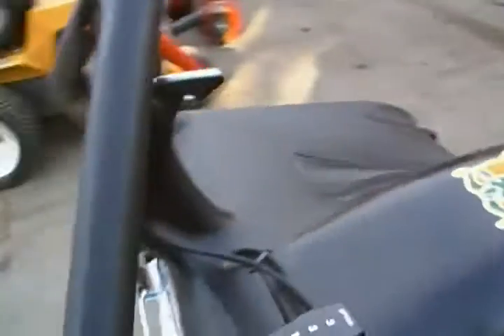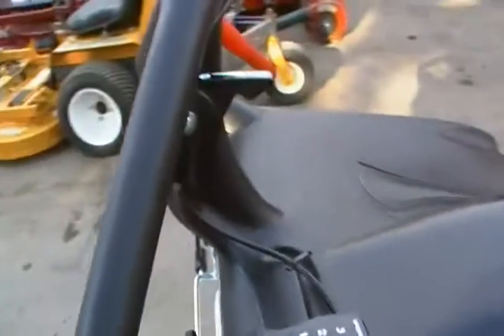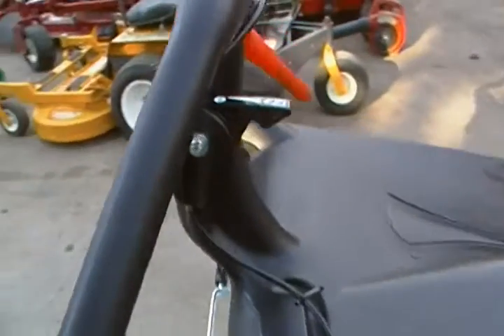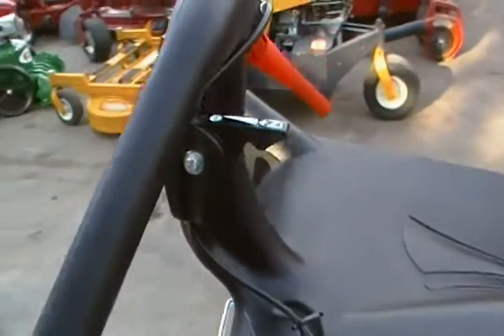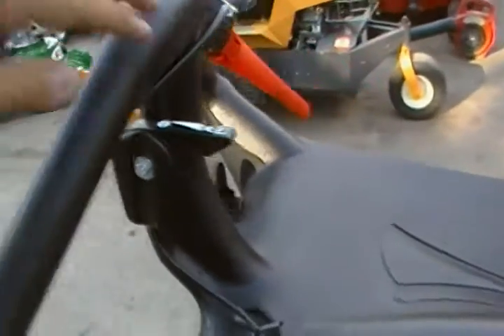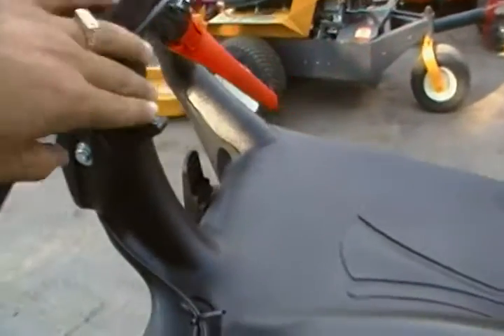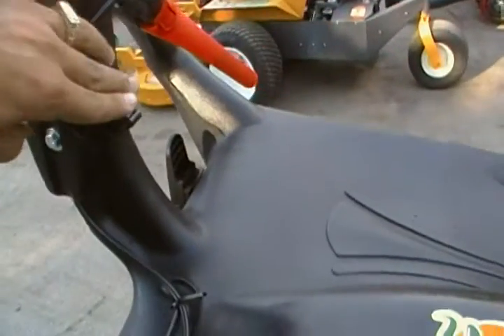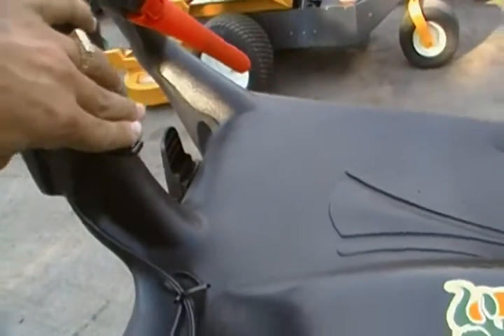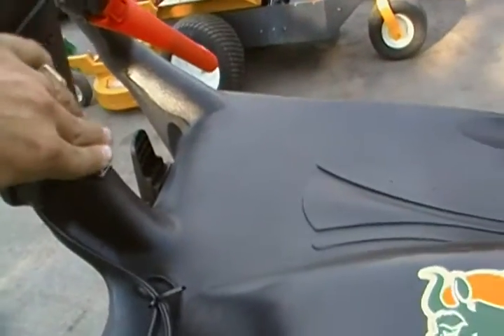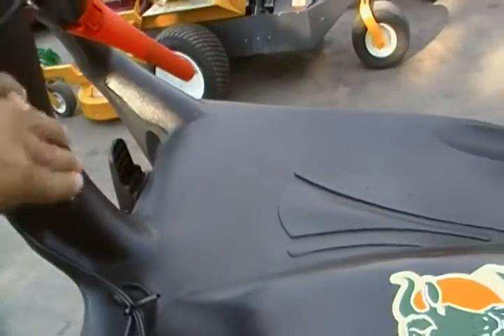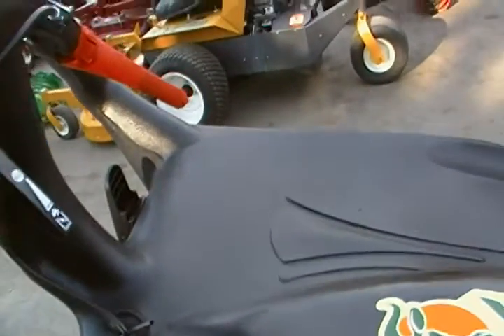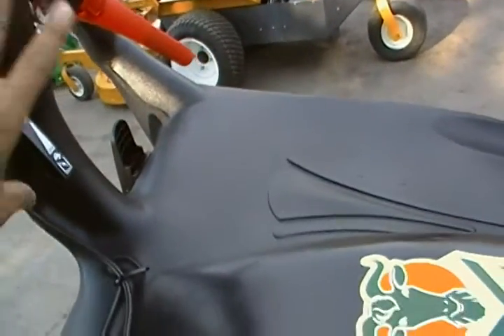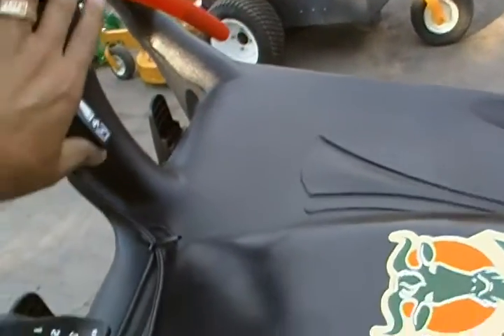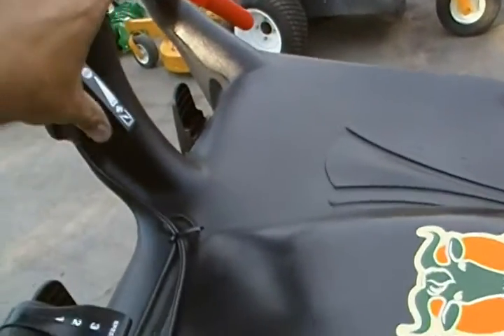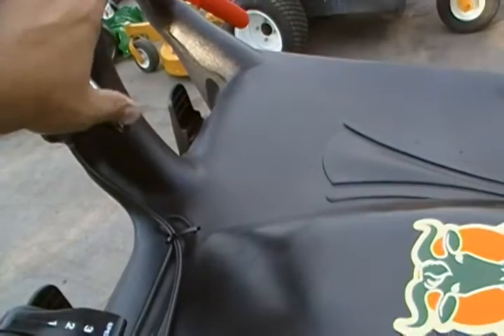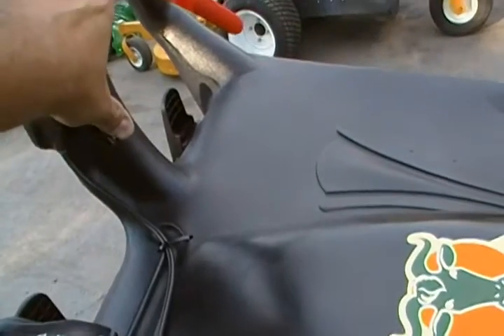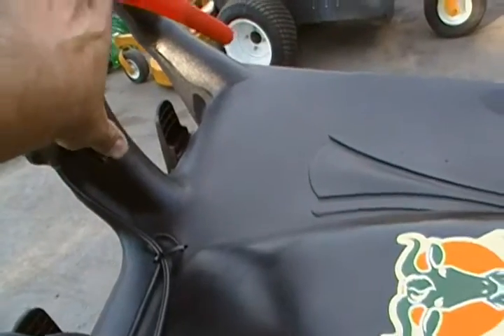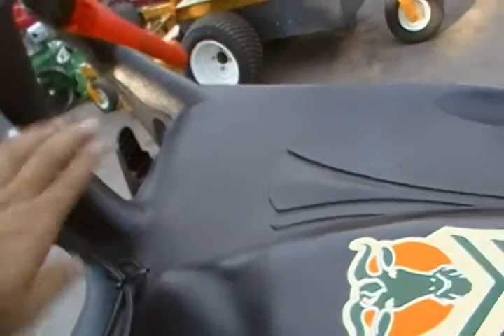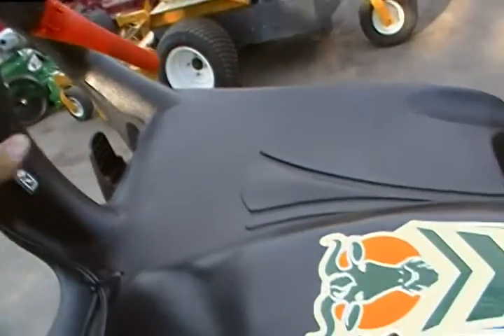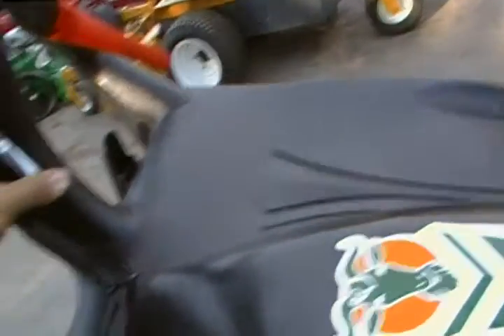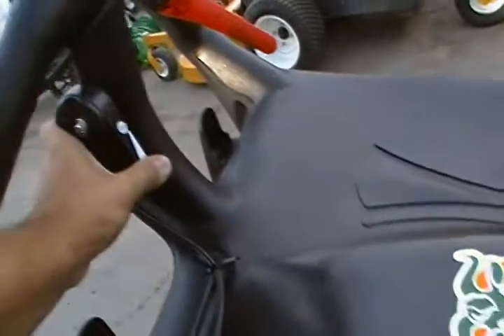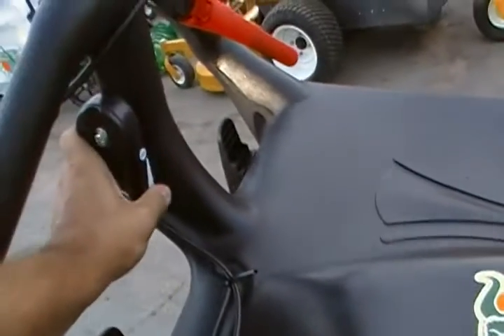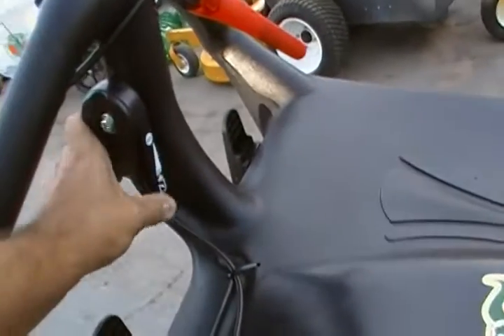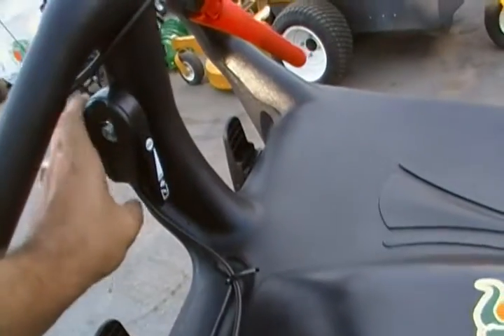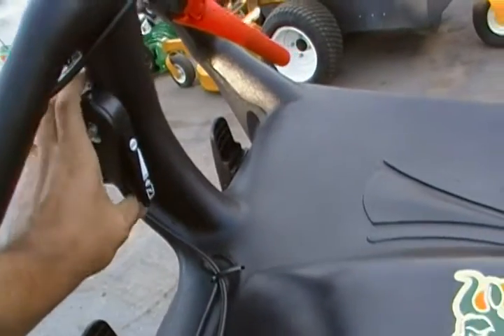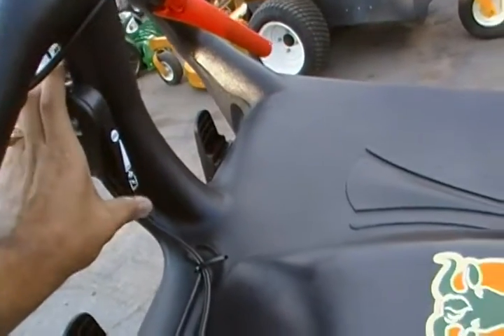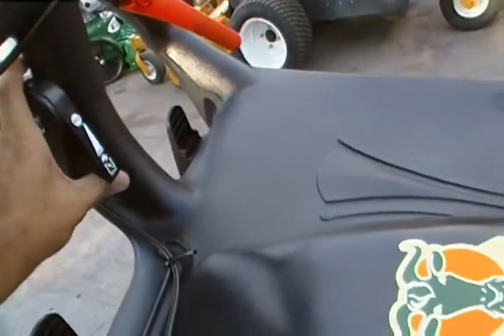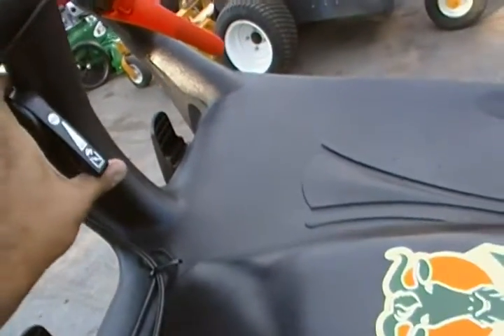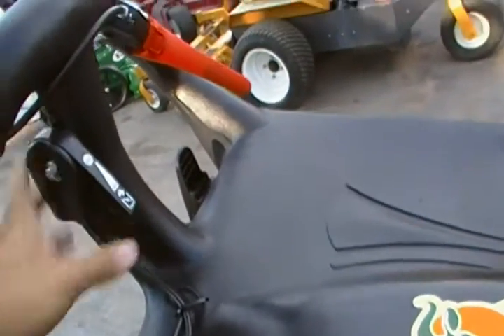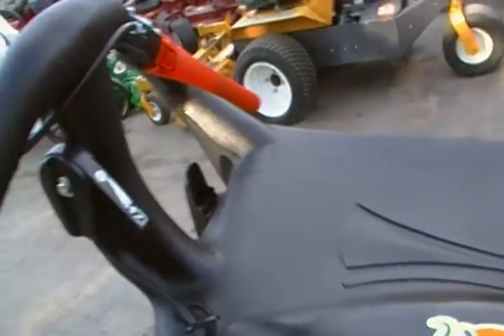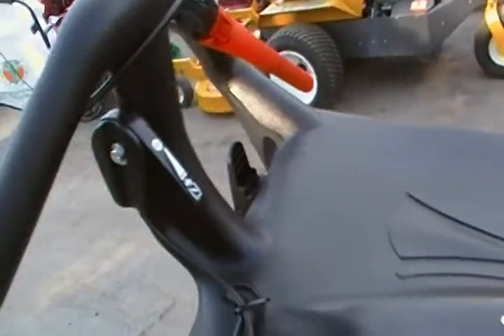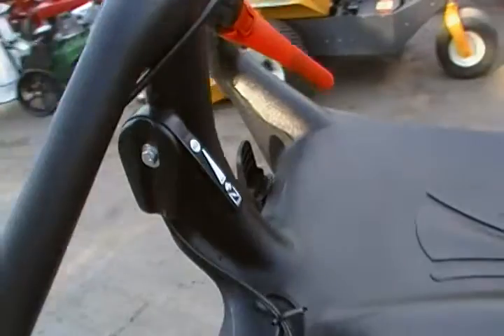The throttle is right here. Full run, and then all the way forward is just choke. Pull it back when you're operating.